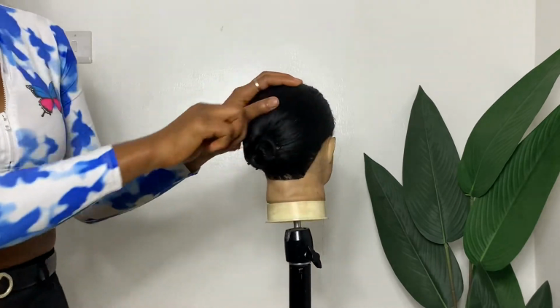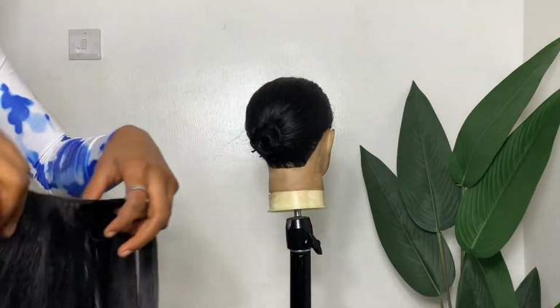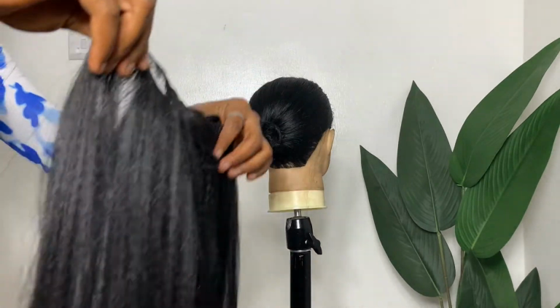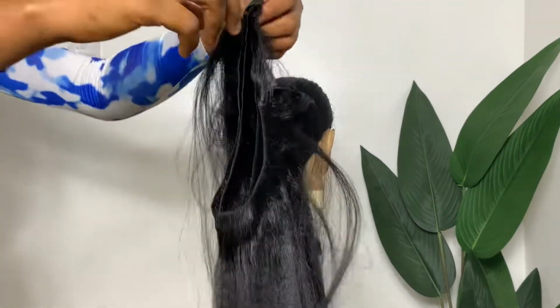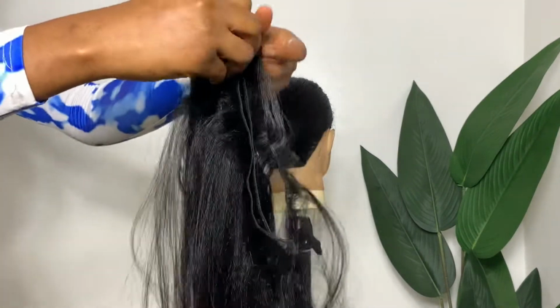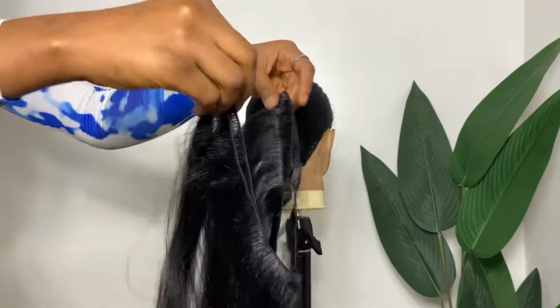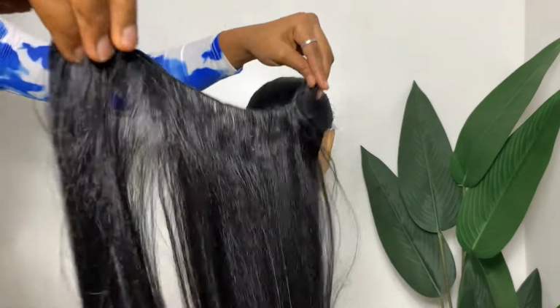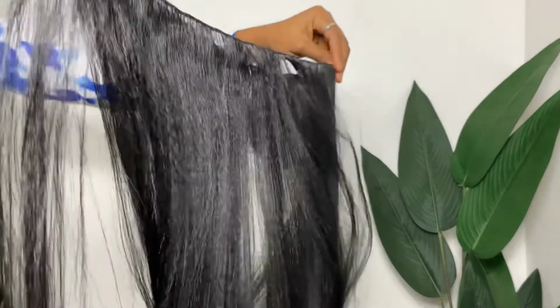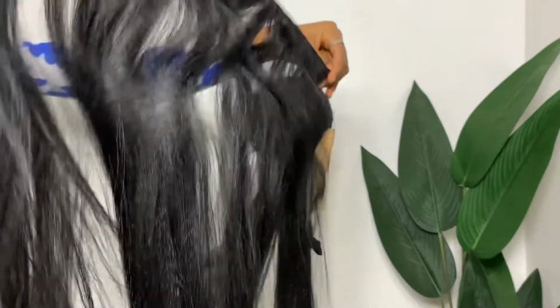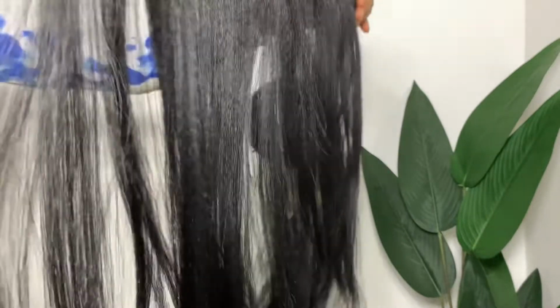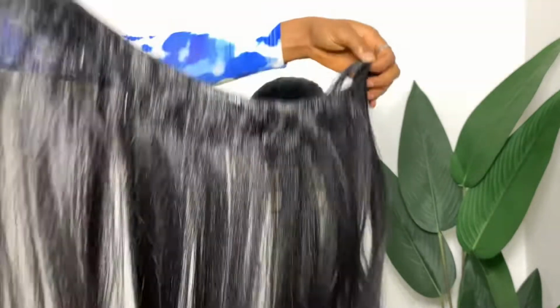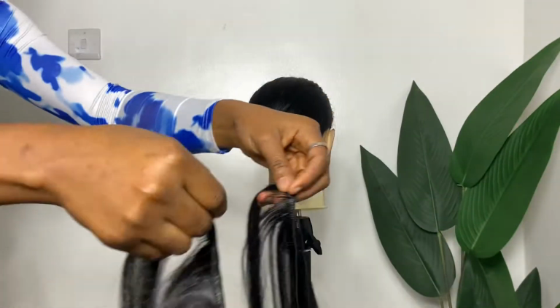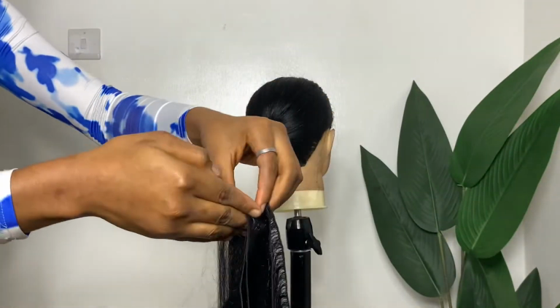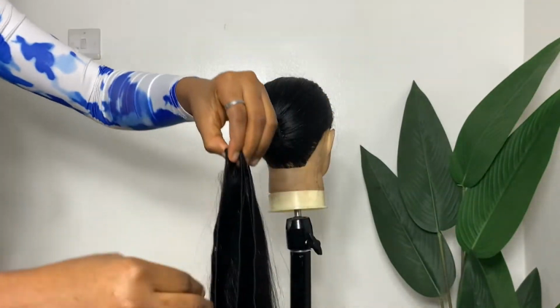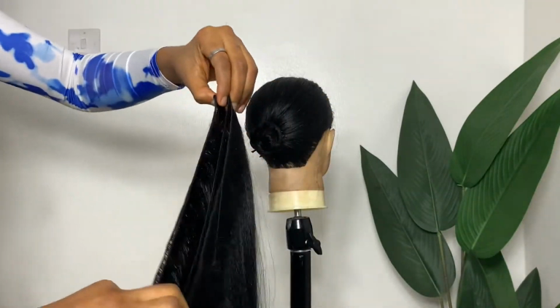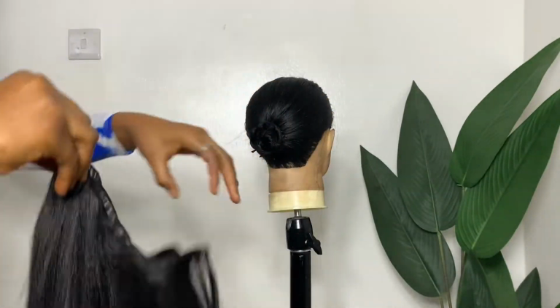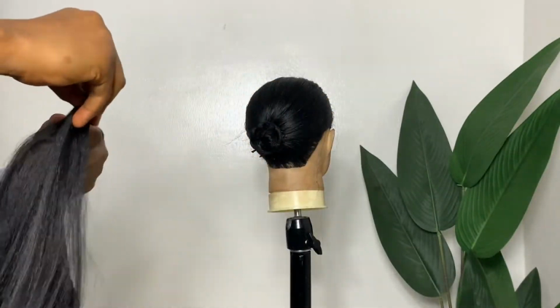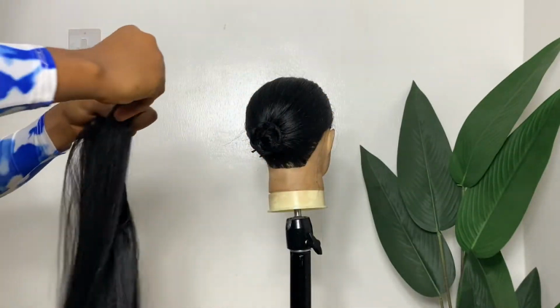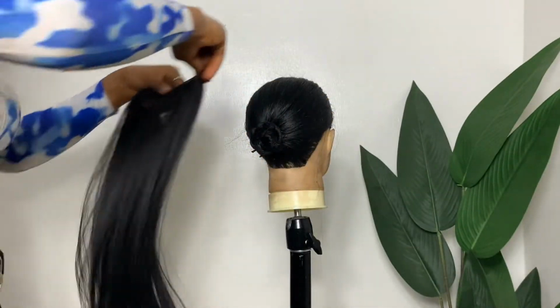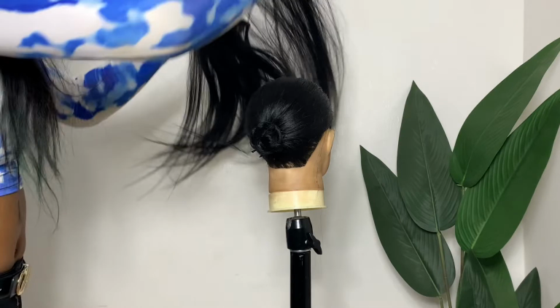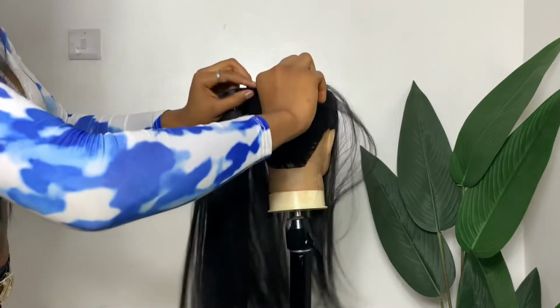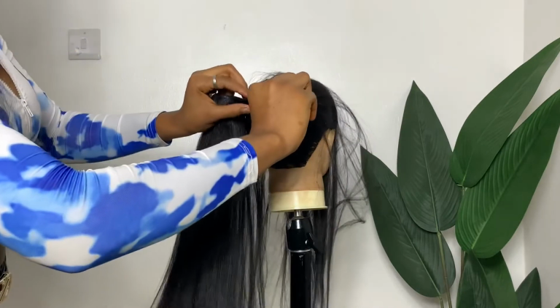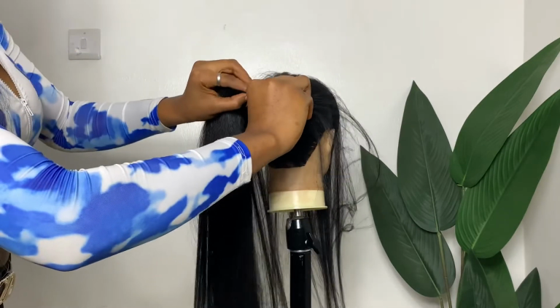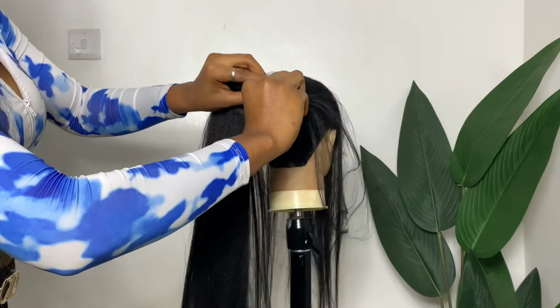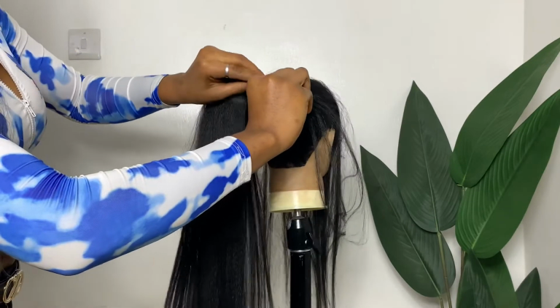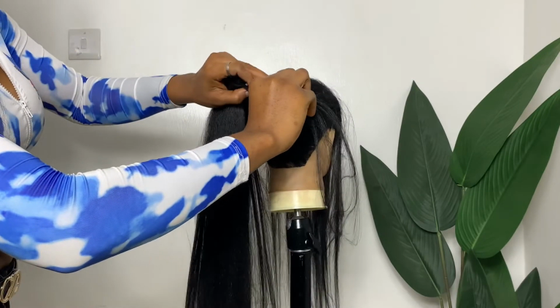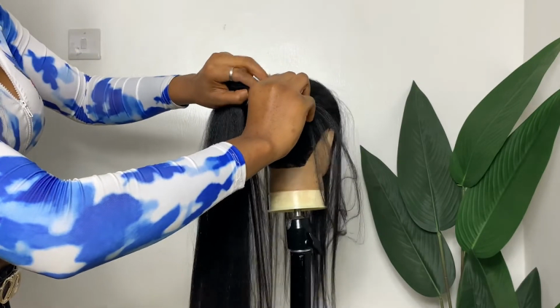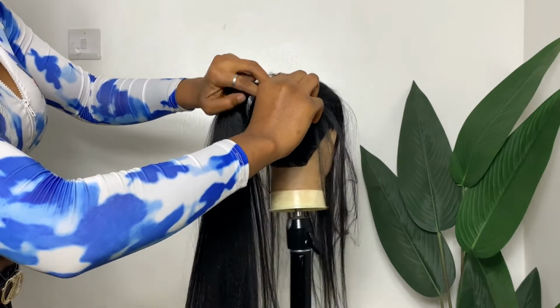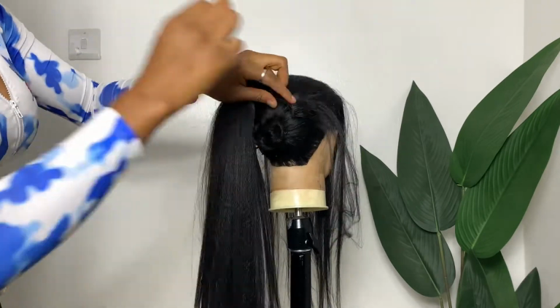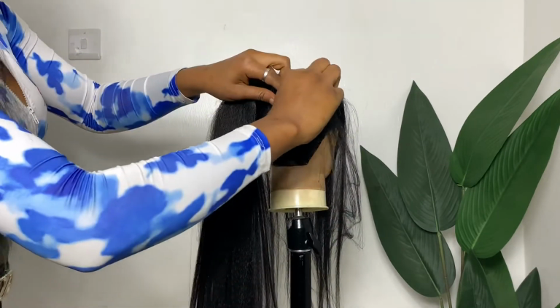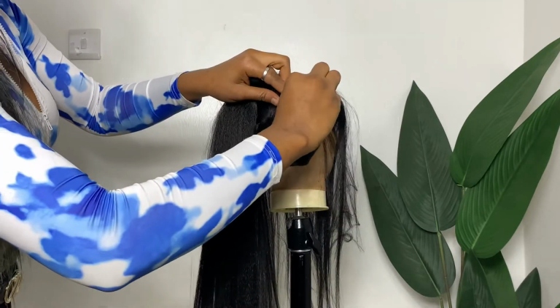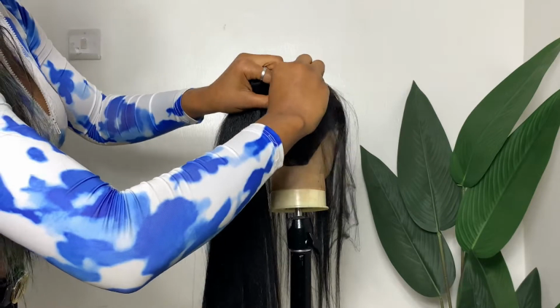After matting and folding, I'll be getting the extension to attach. For this extension, I'm going to flip it over and secure it down with my bobby pins, leaving the matted hair in the middle.